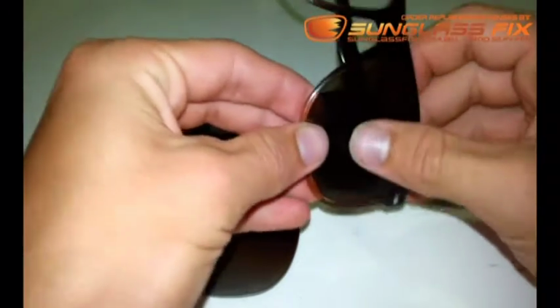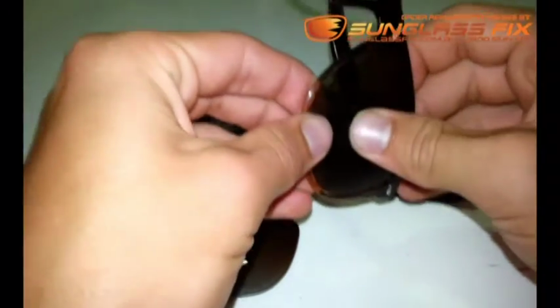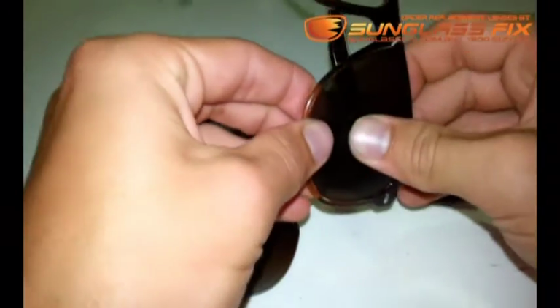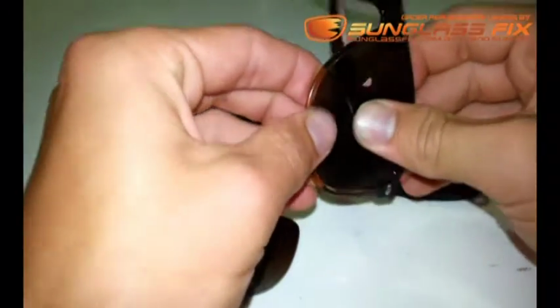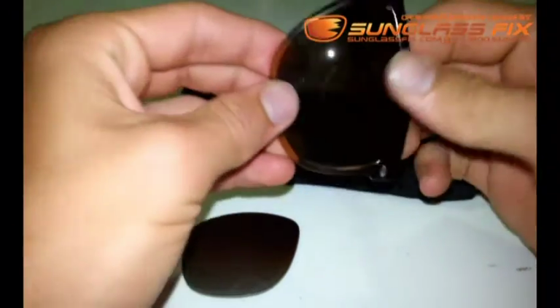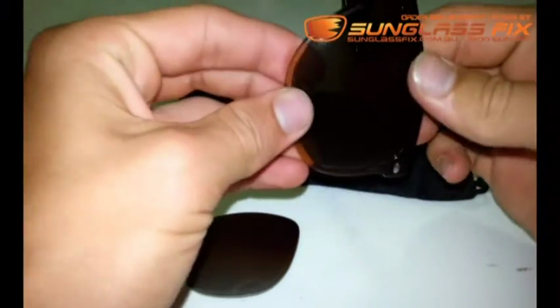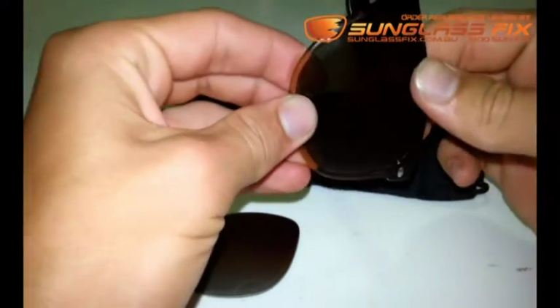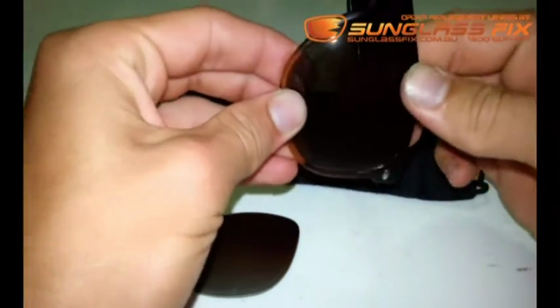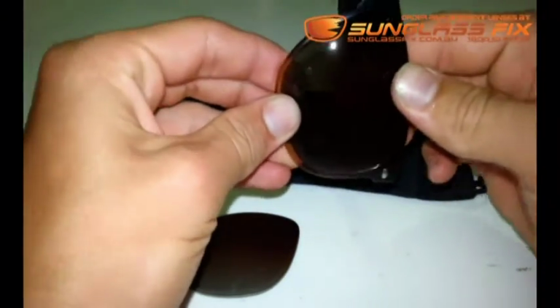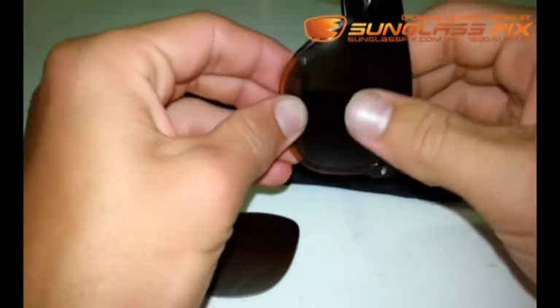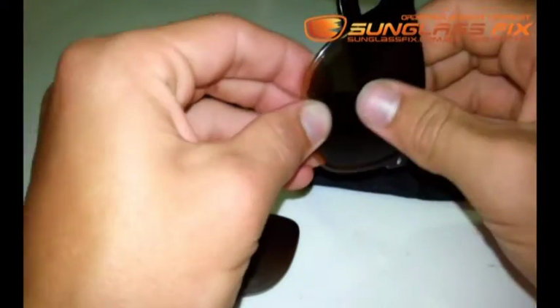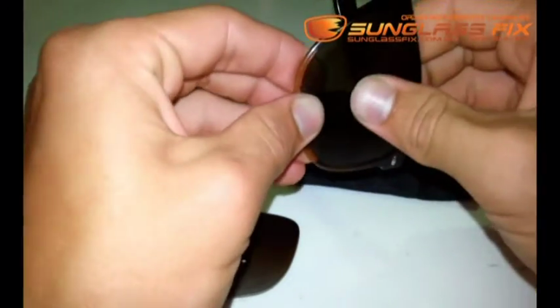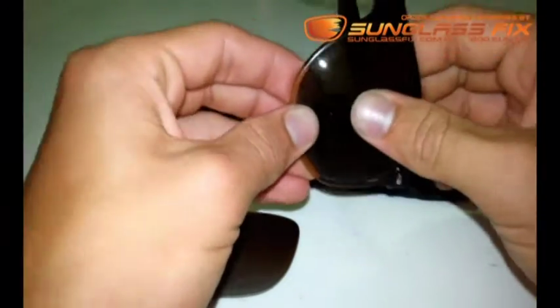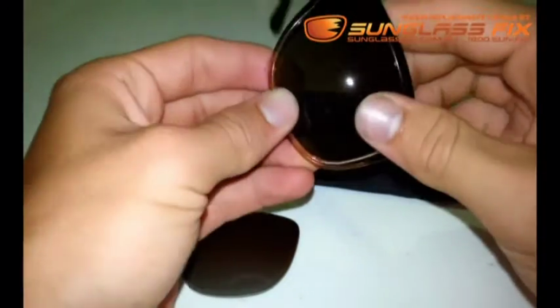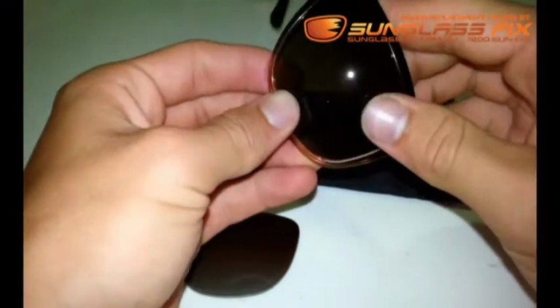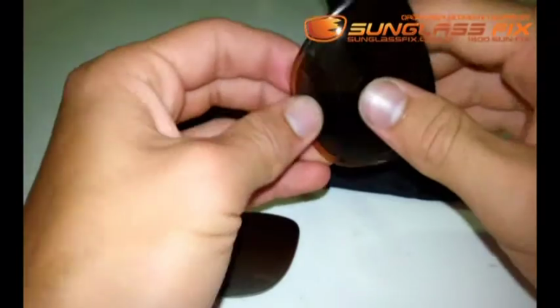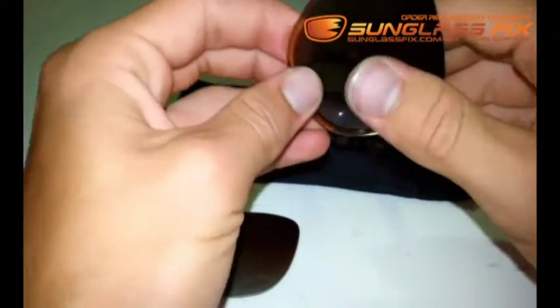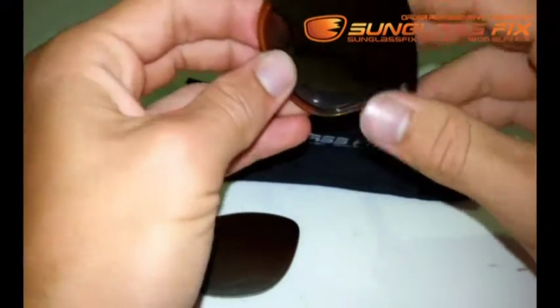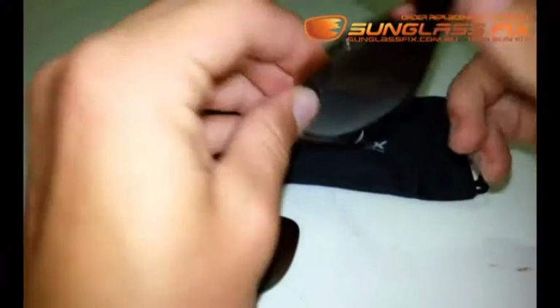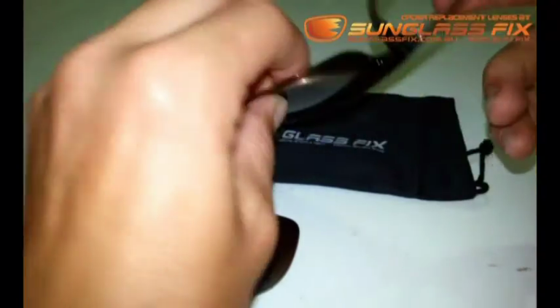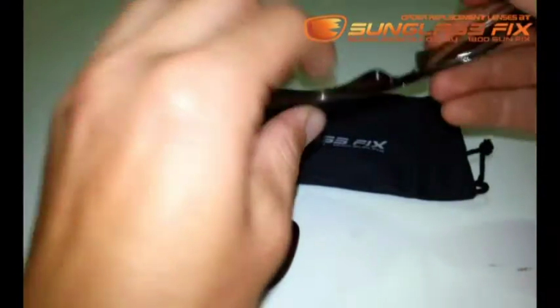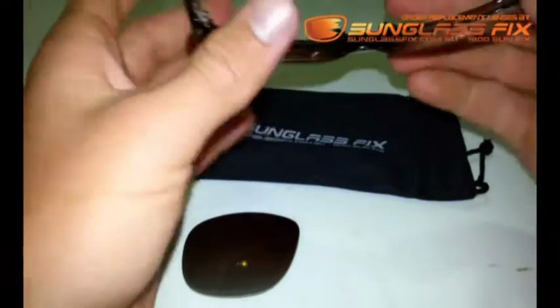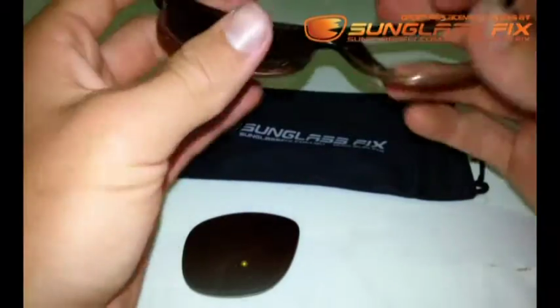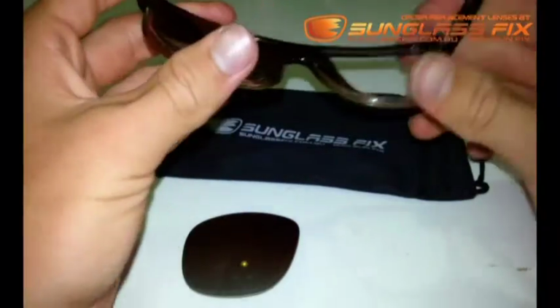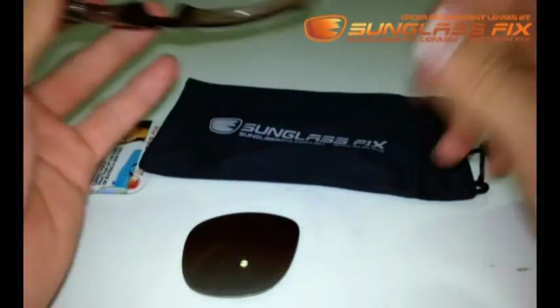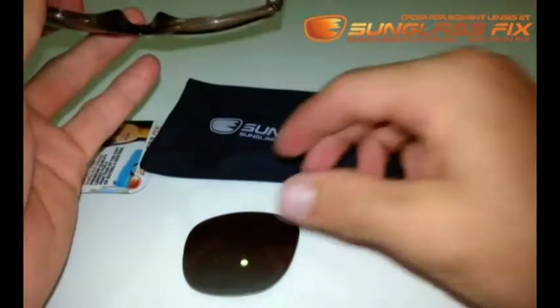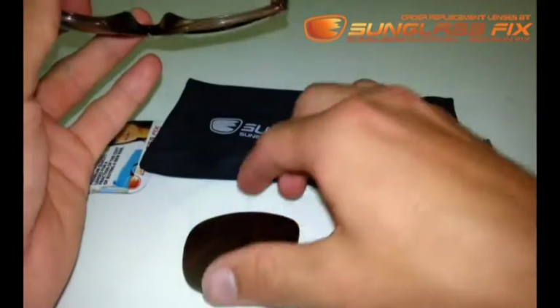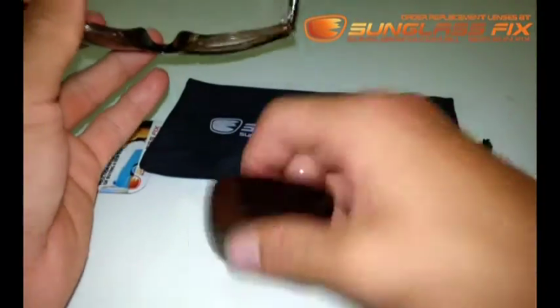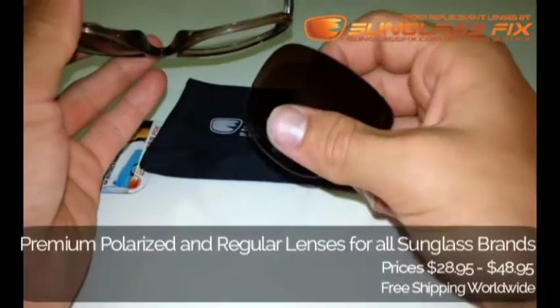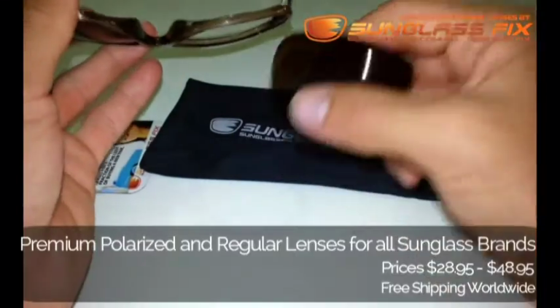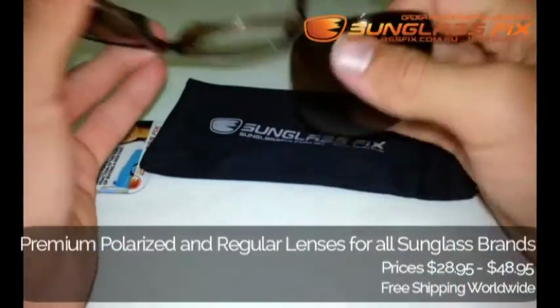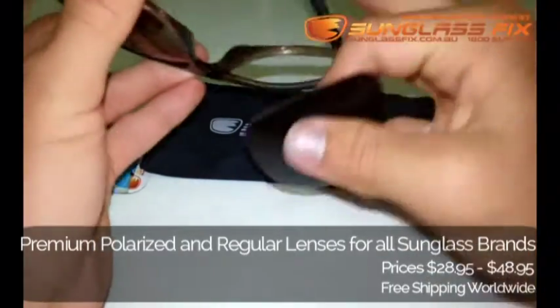Do a little push test, make sure your lens isn't going to fall out and if it's all solid then it's good to go. And just repeat the process.